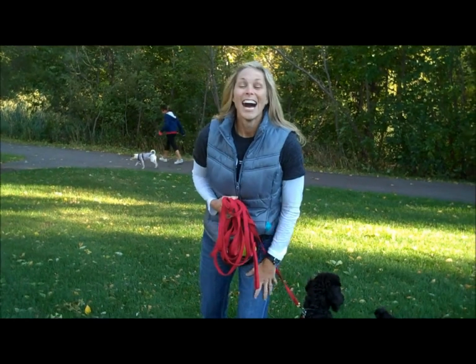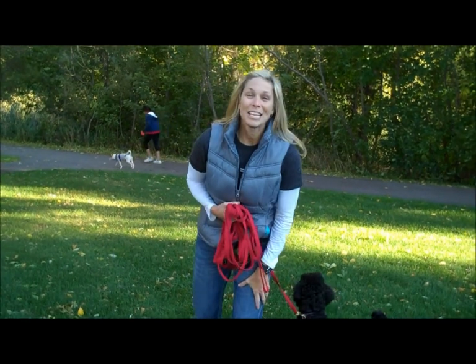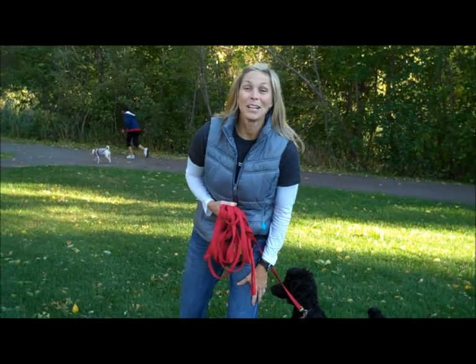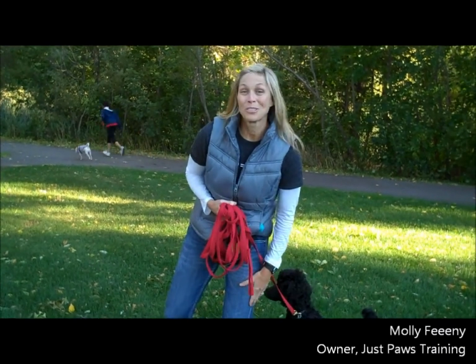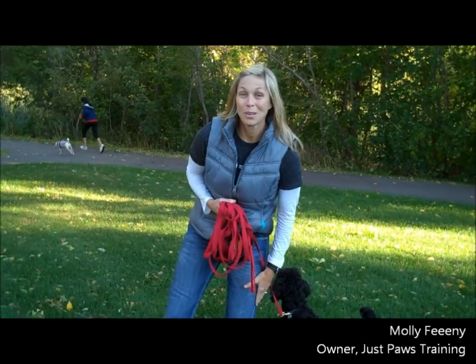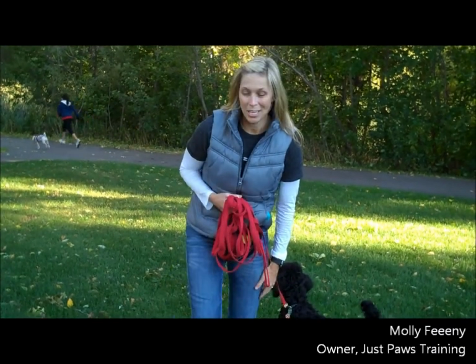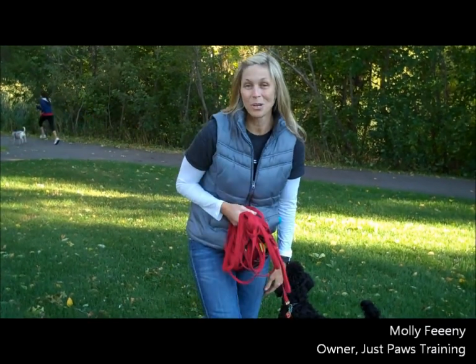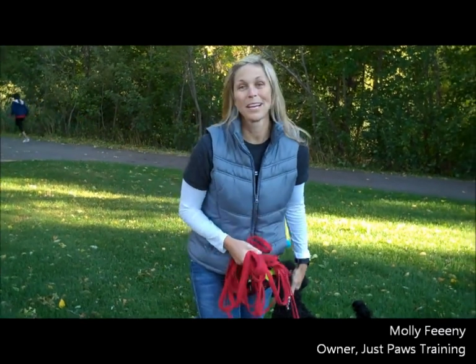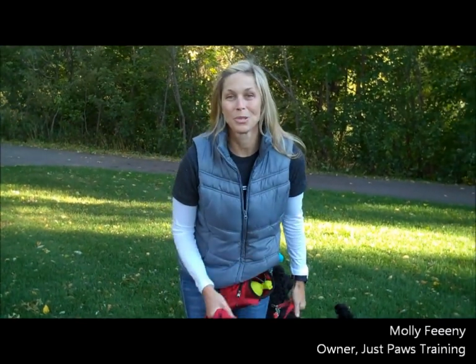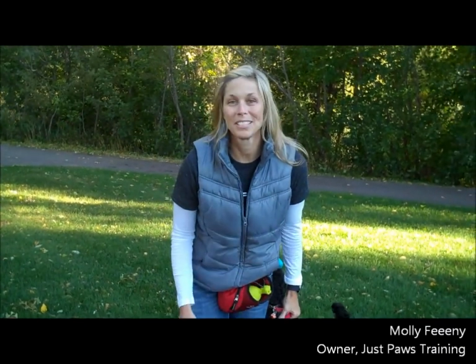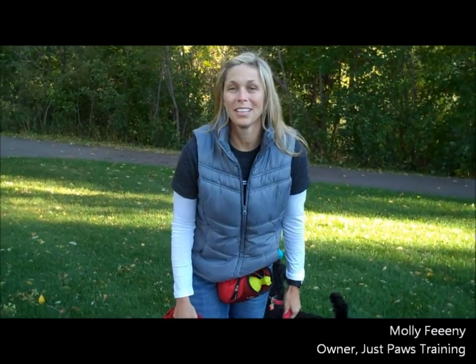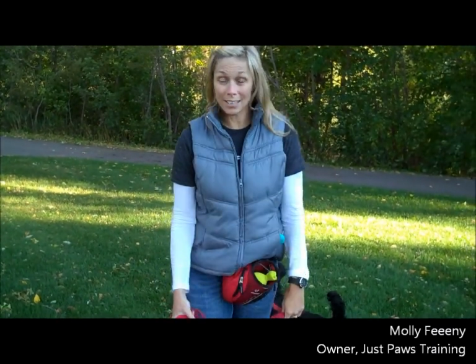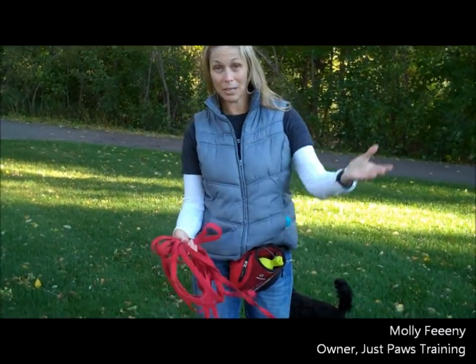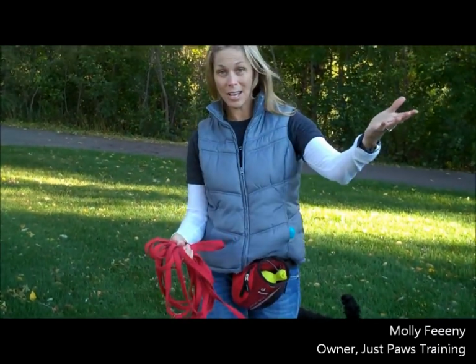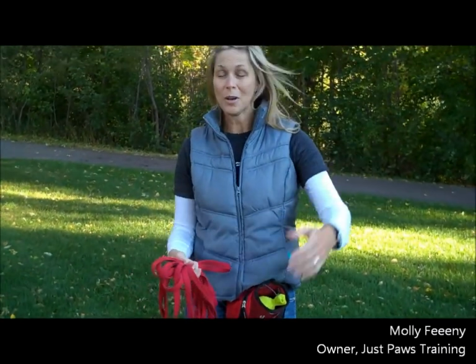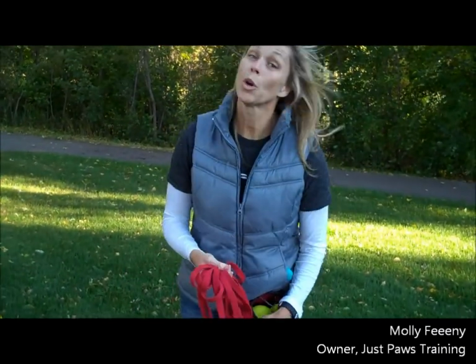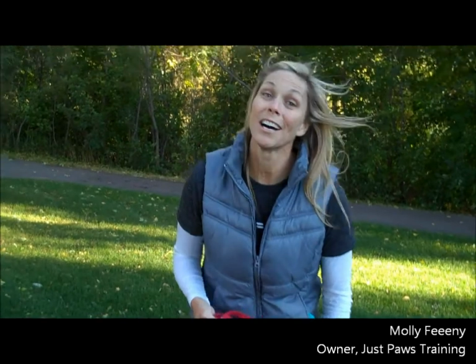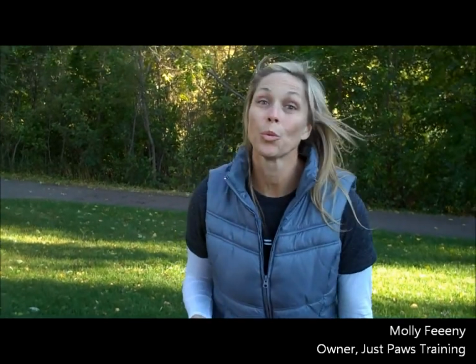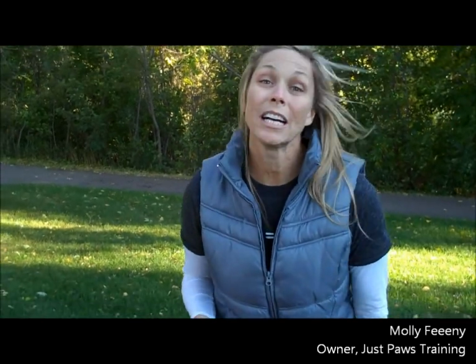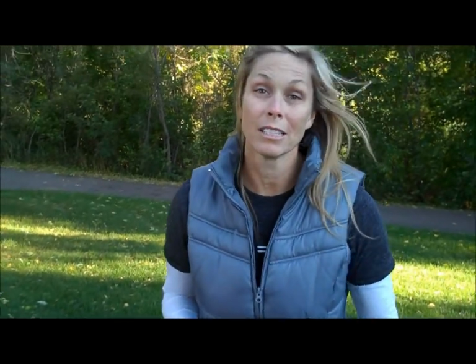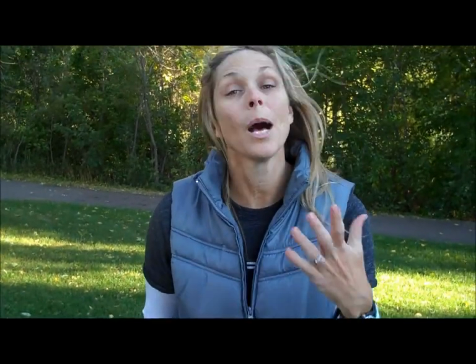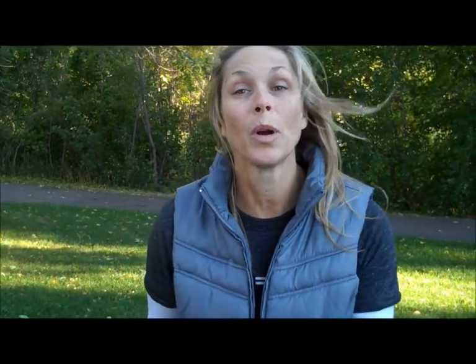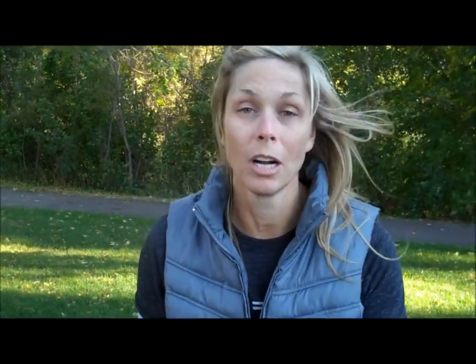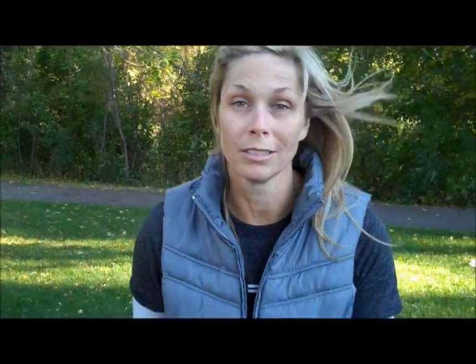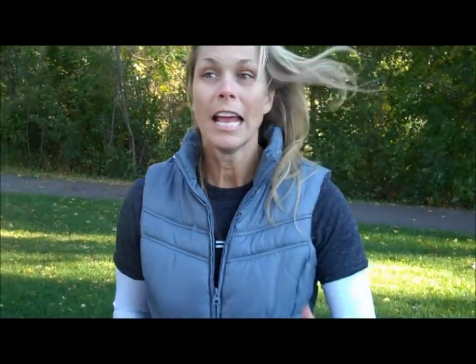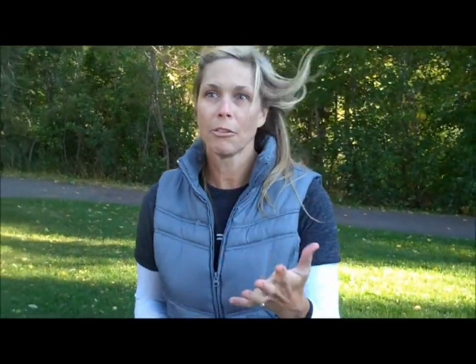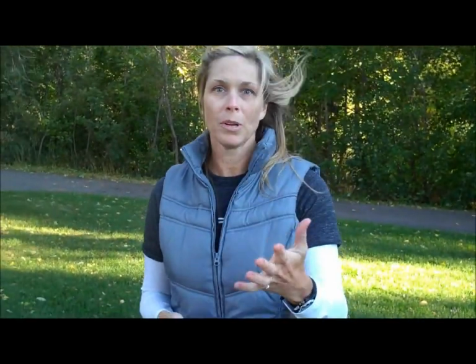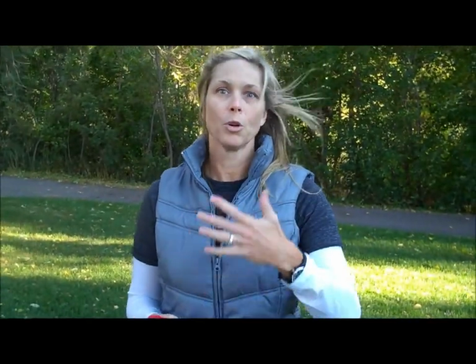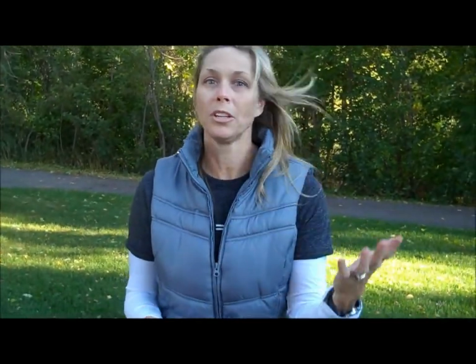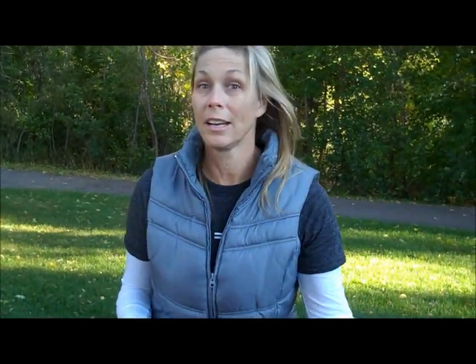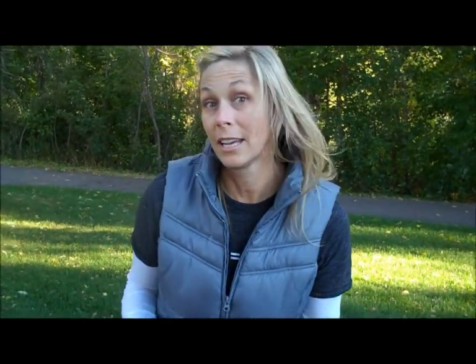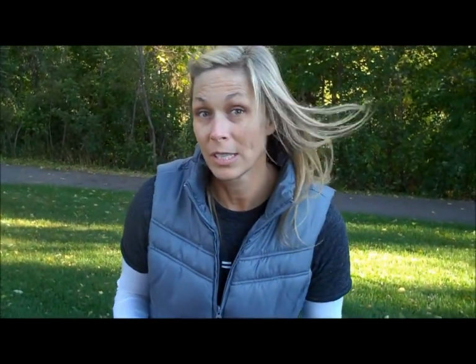Hi, it's Molly with Just Paws Training, and welcome back to Just Paws TV. Today we're outside working on recalls — coming when called. Everybody wants to know what do you do, how do you take it outside?